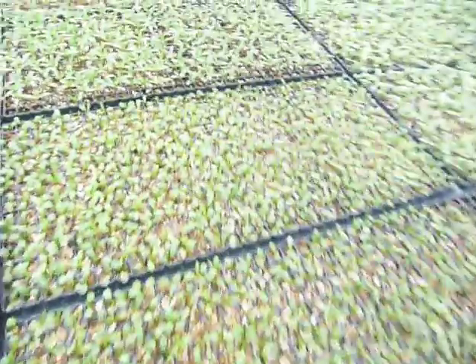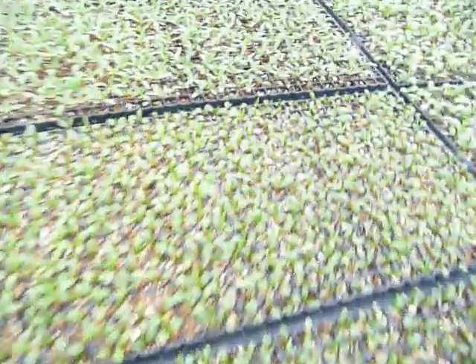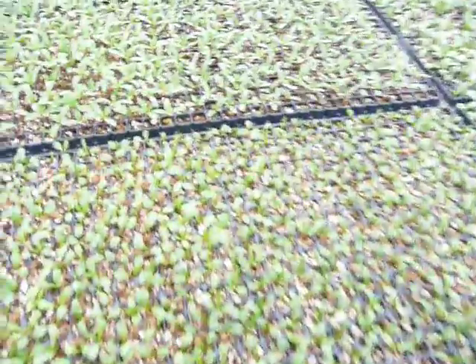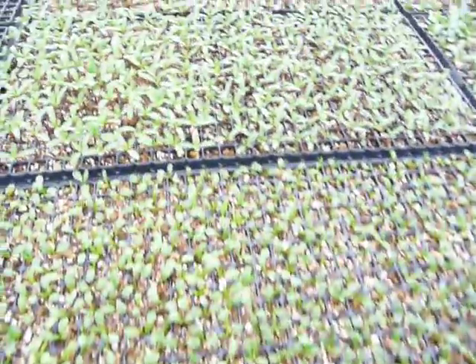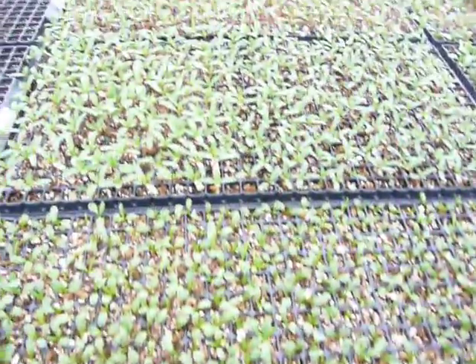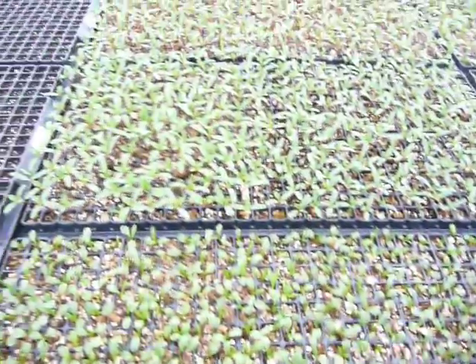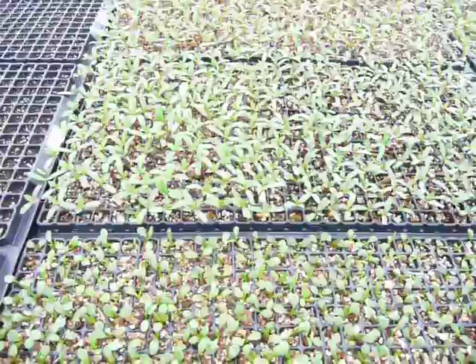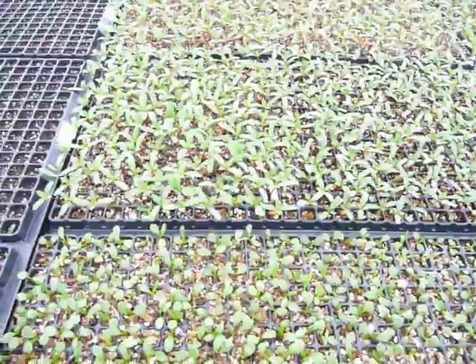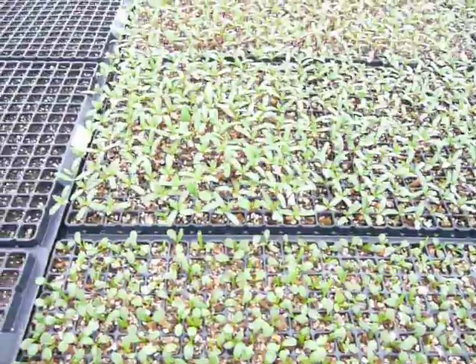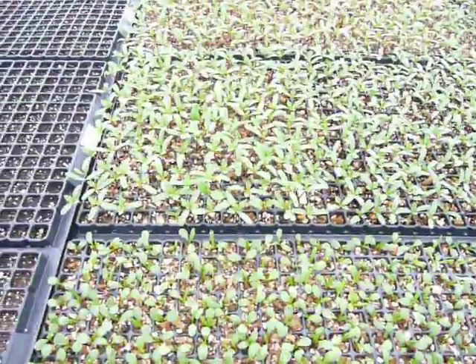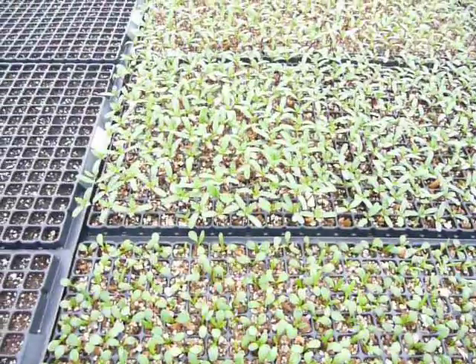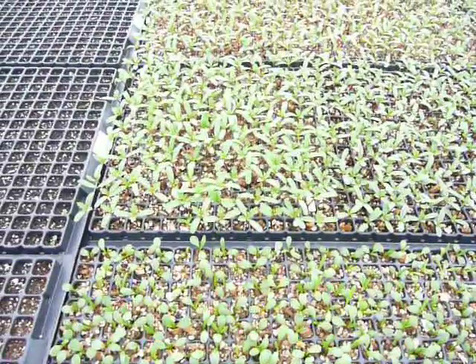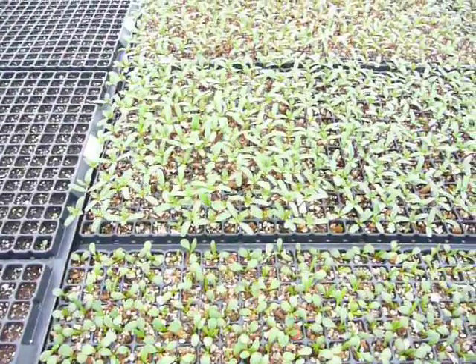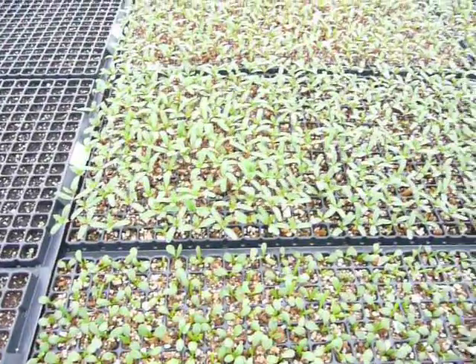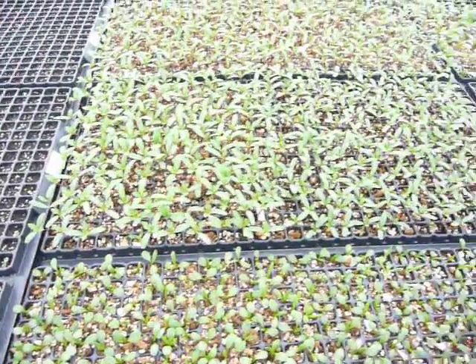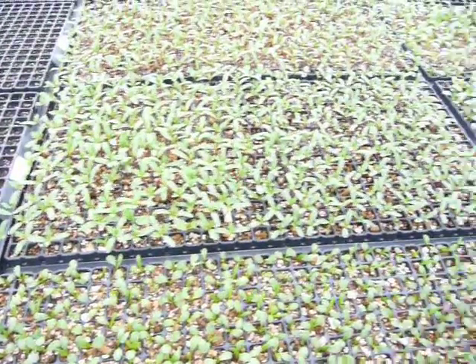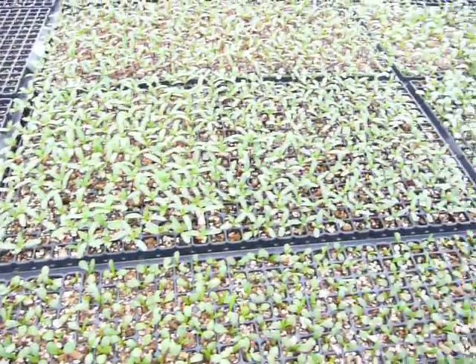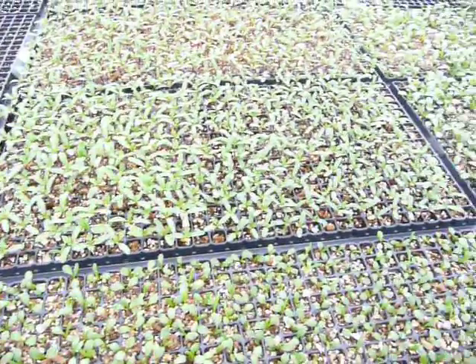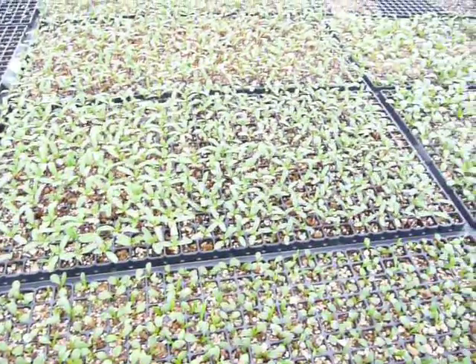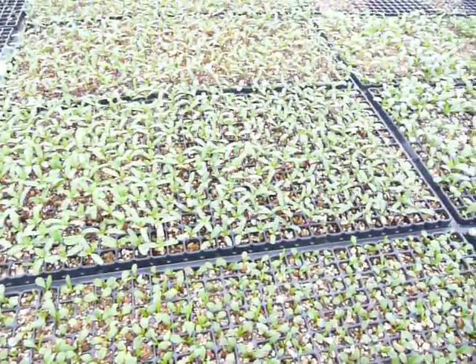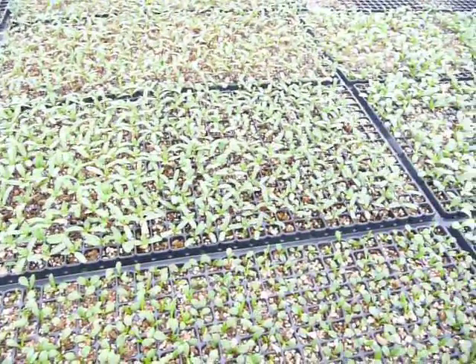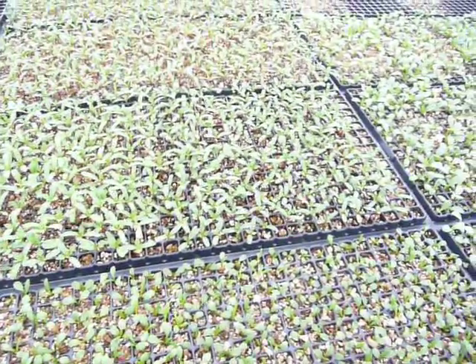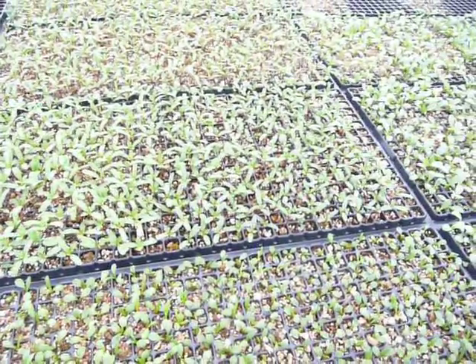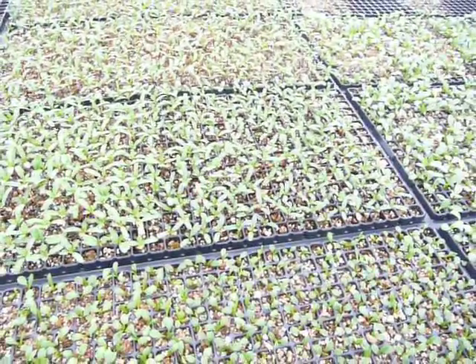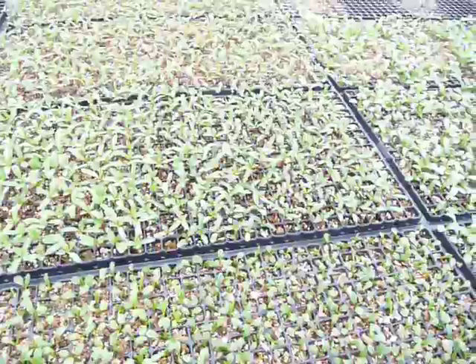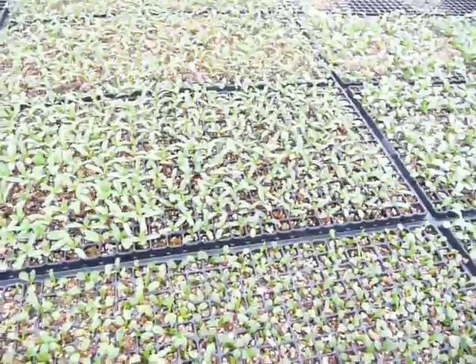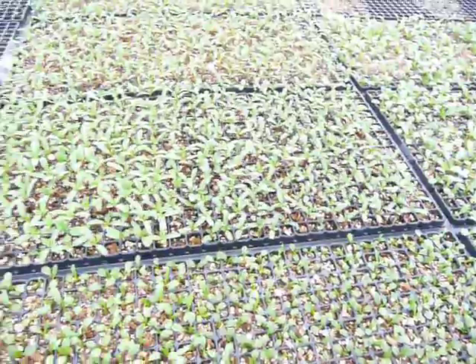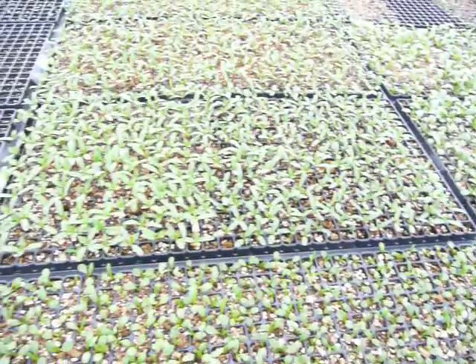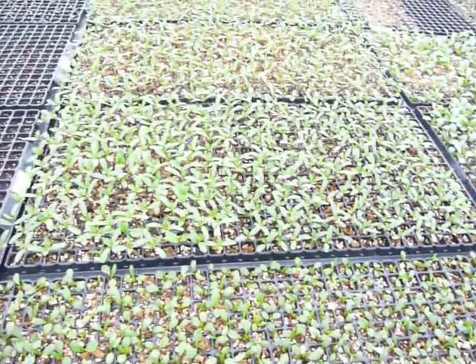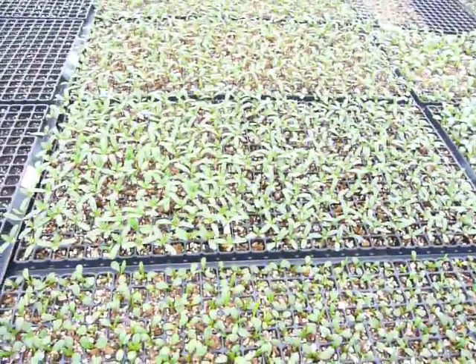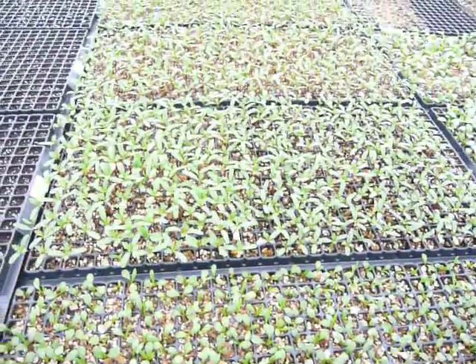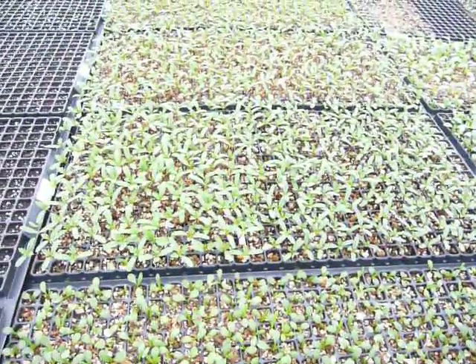All the little plants will come up in the cells, like this. Then they go through another process of transplanting, which we'll show you in another video.